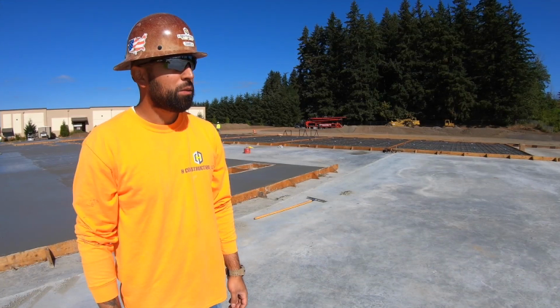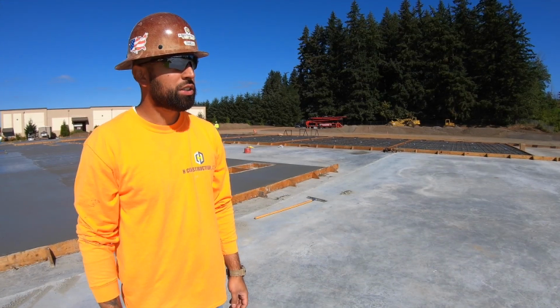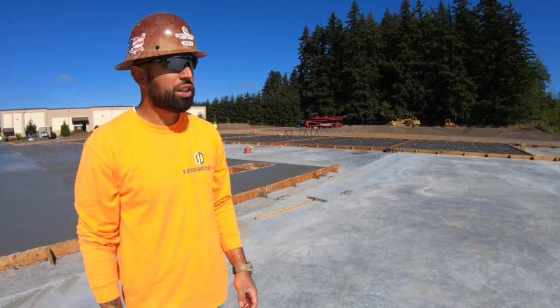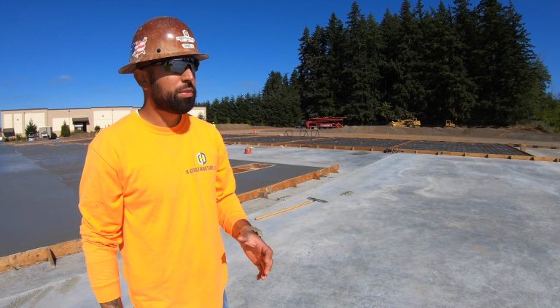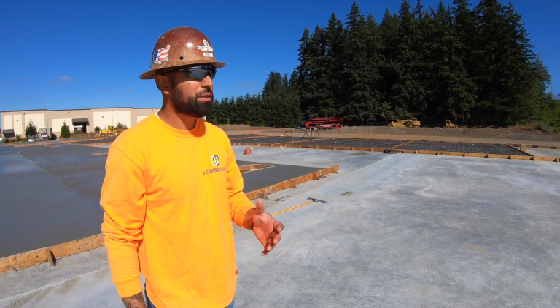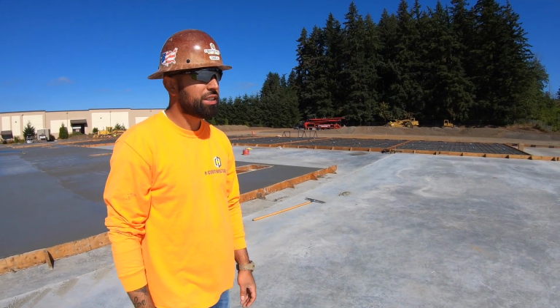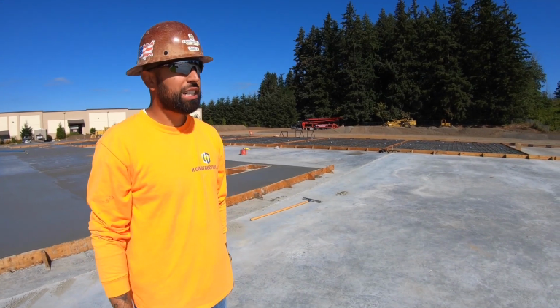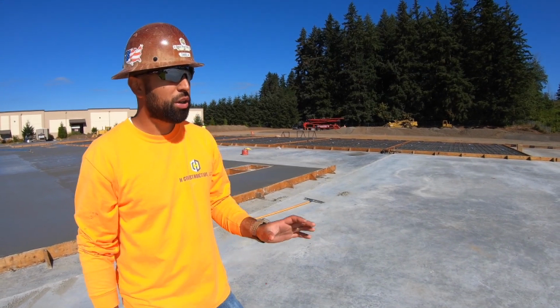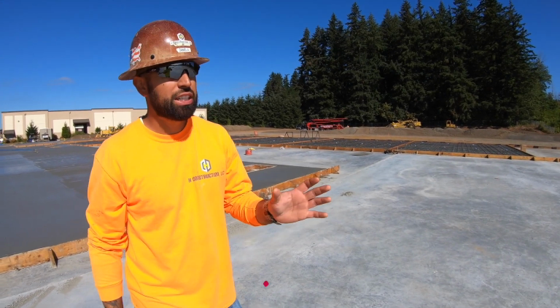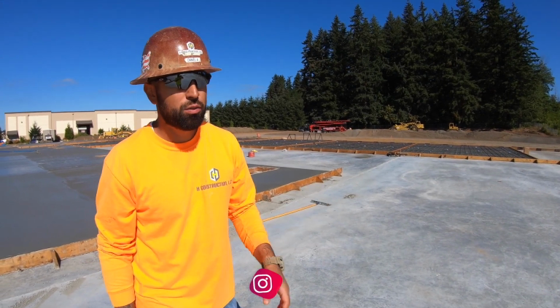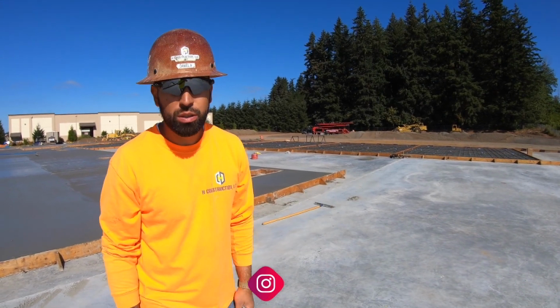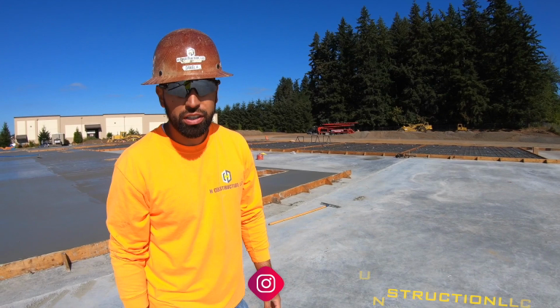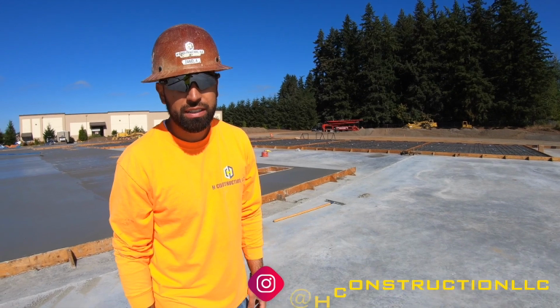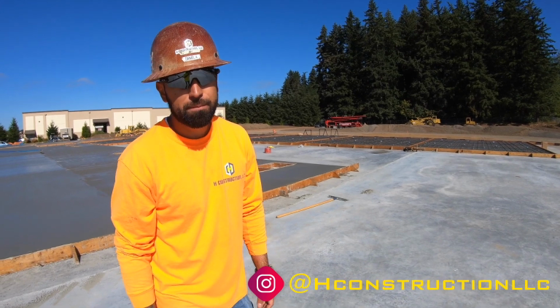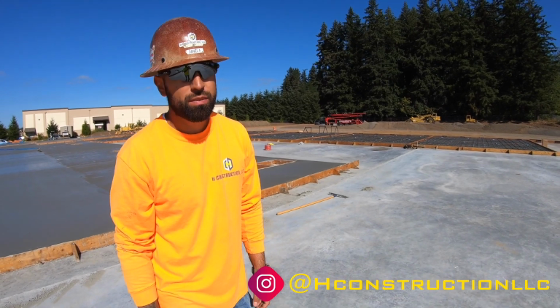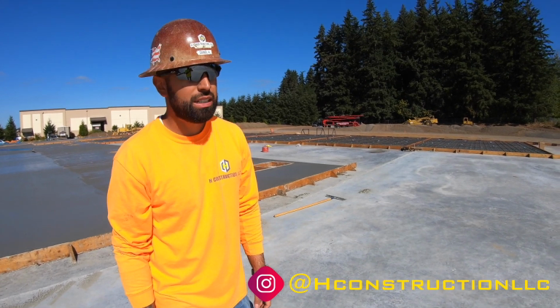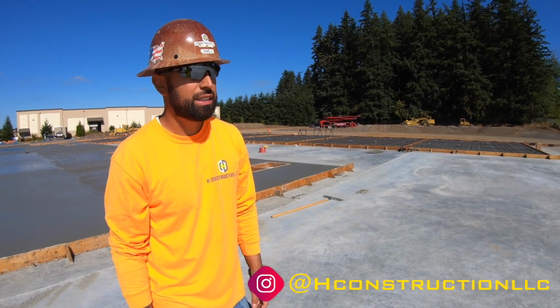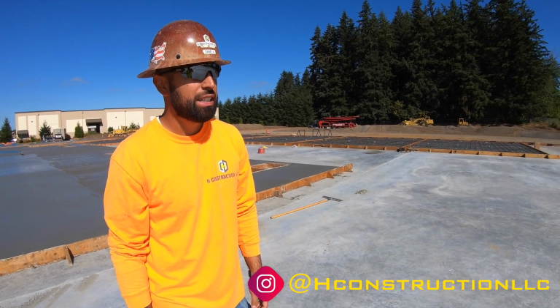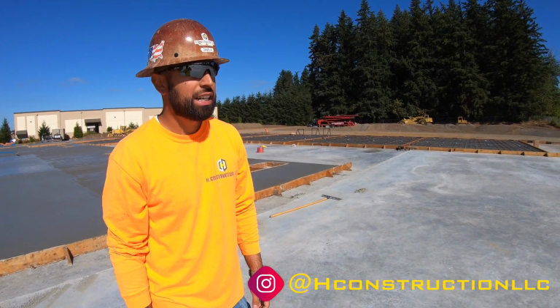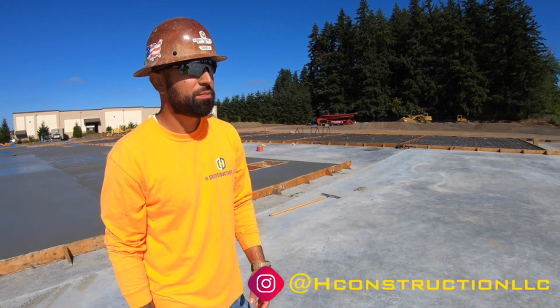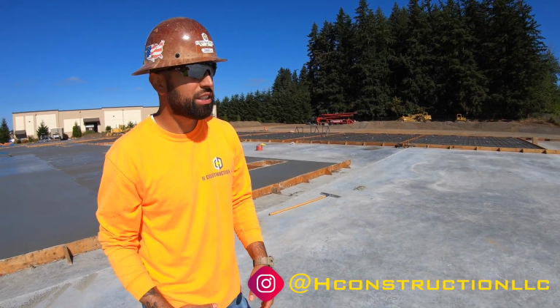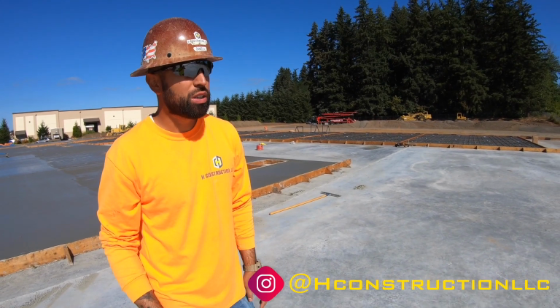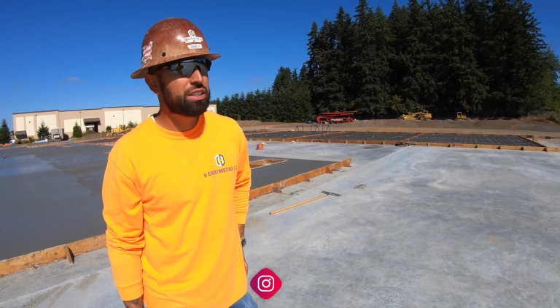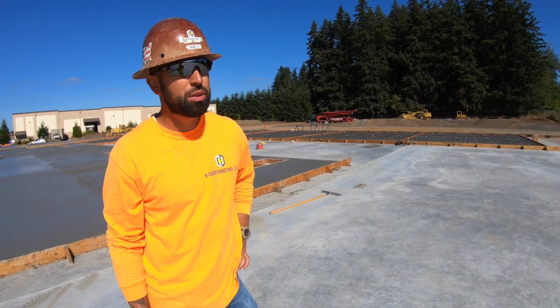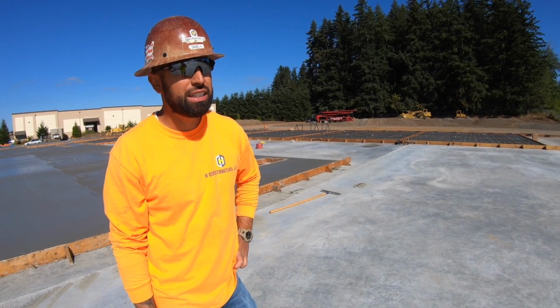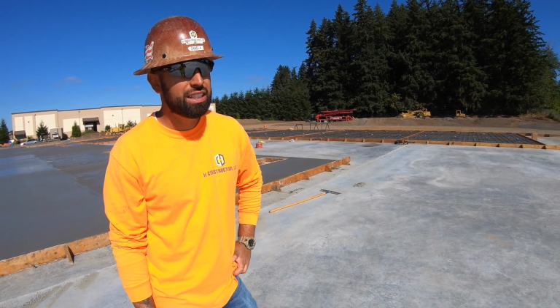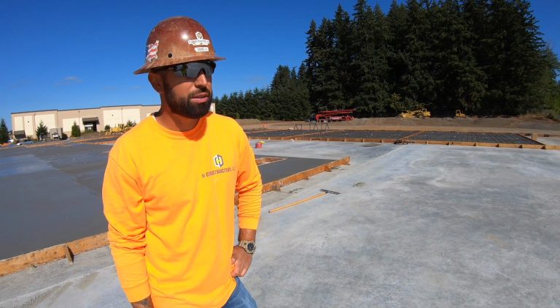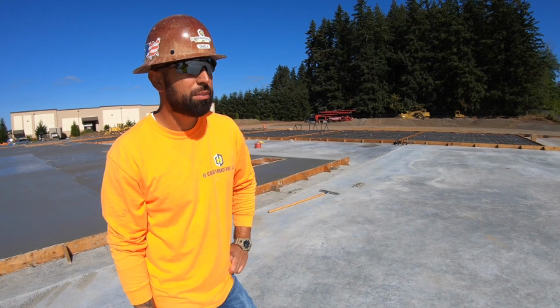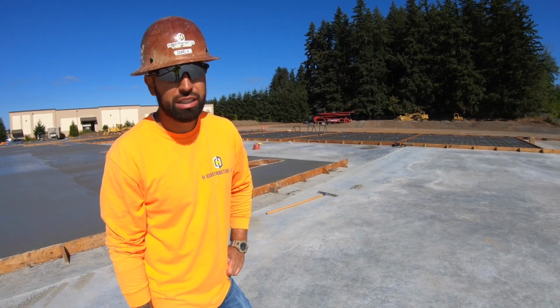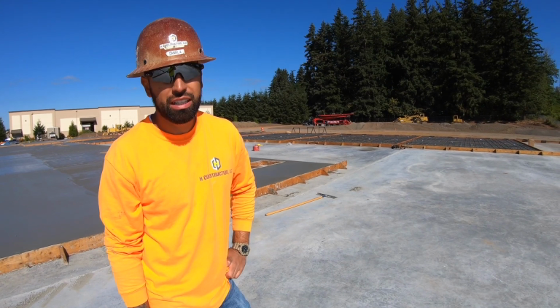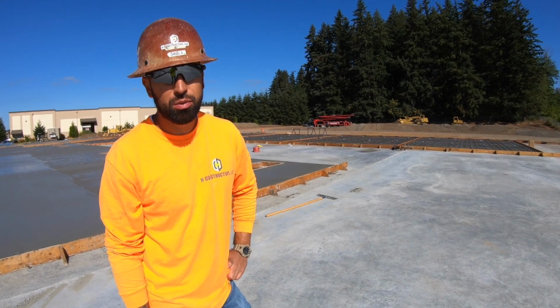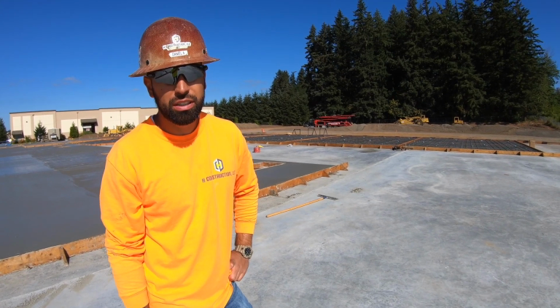We're going to start talking a little bit about the entire project from when we started — kind of the process of what goes into building a tilt-up building like the one we're doing here.